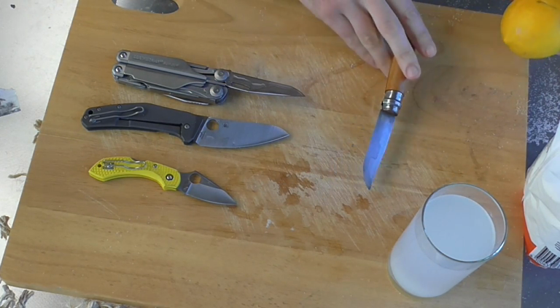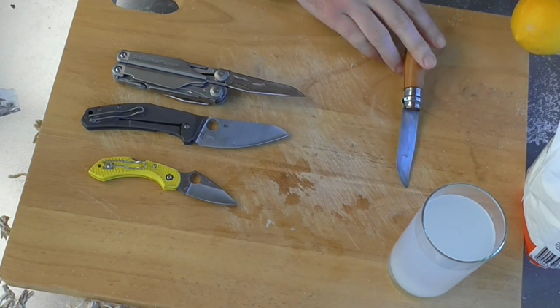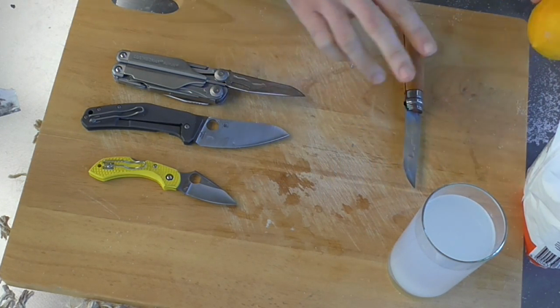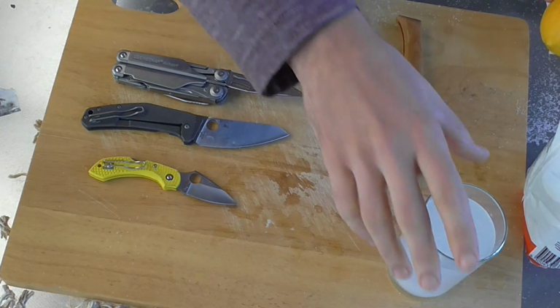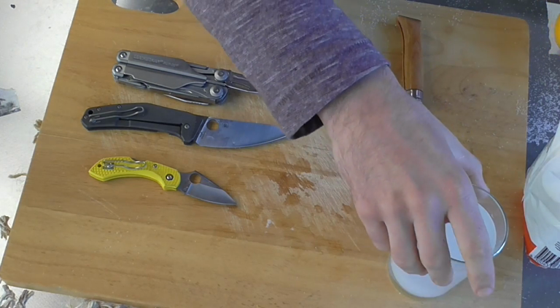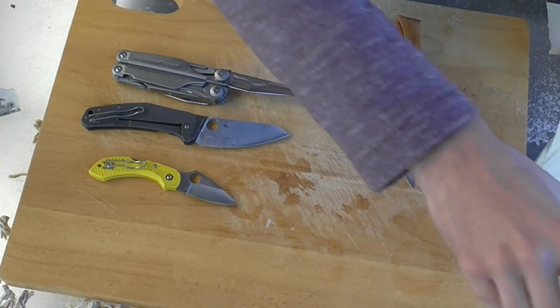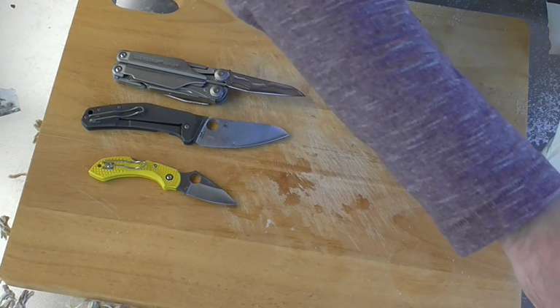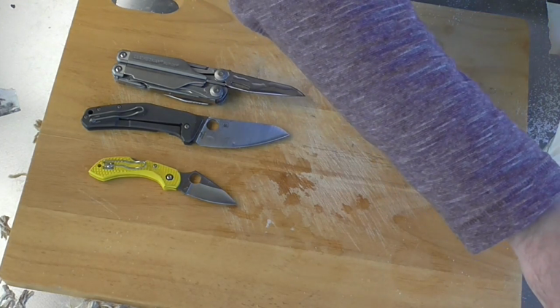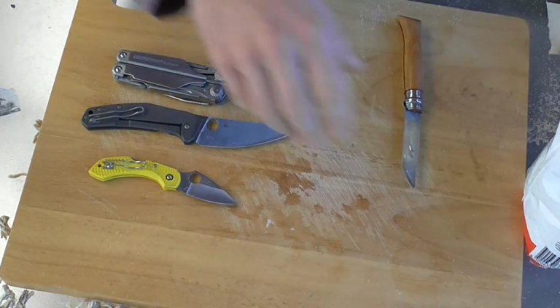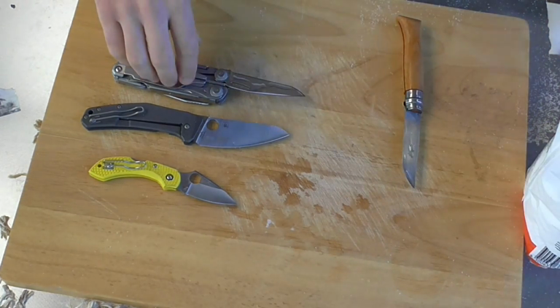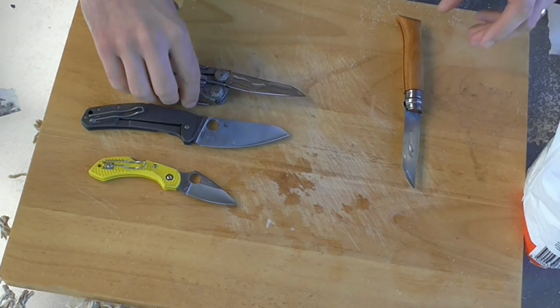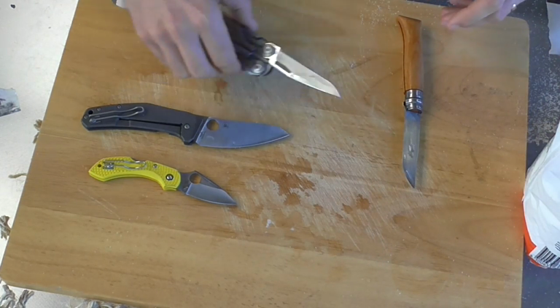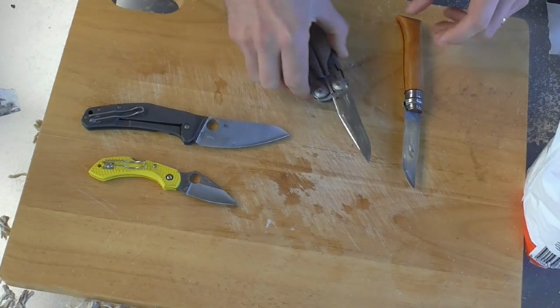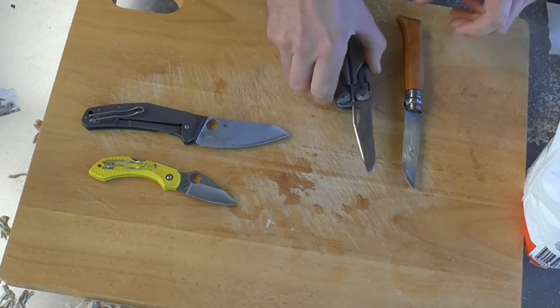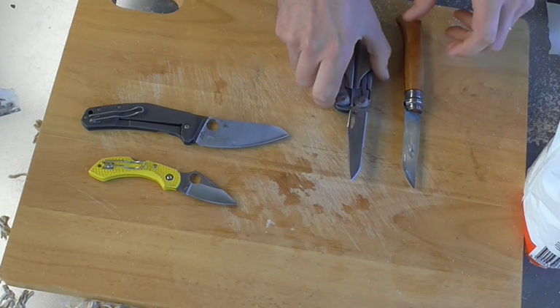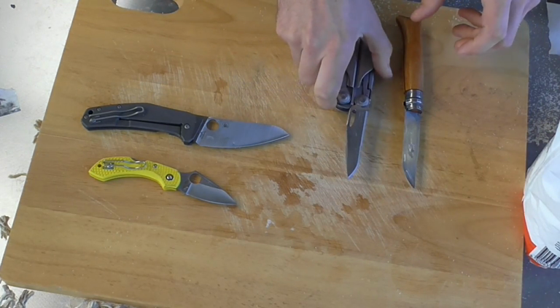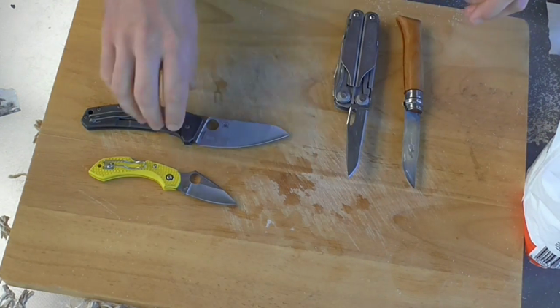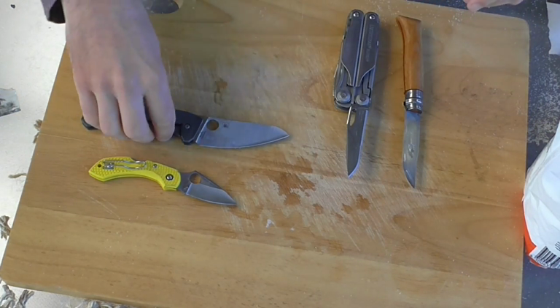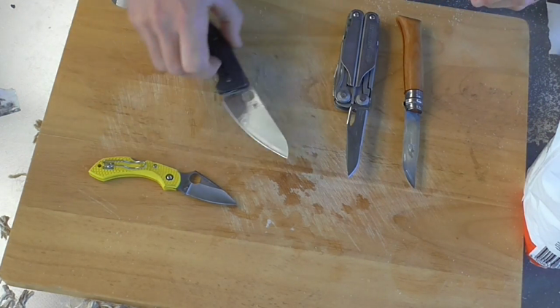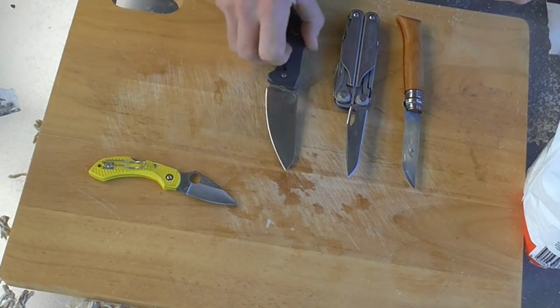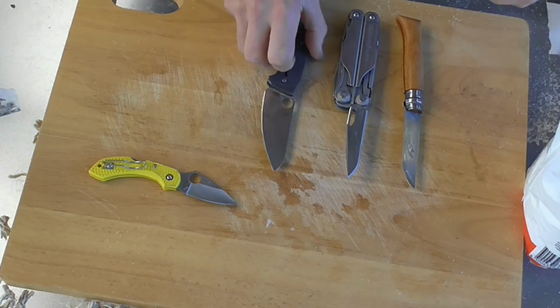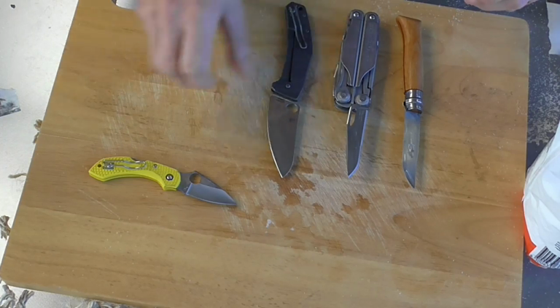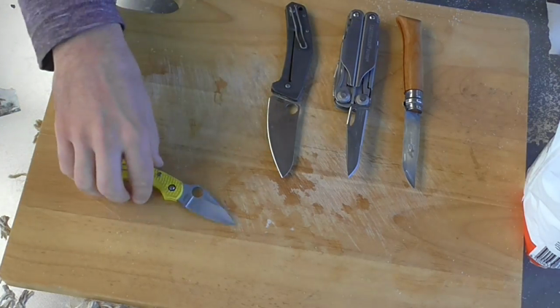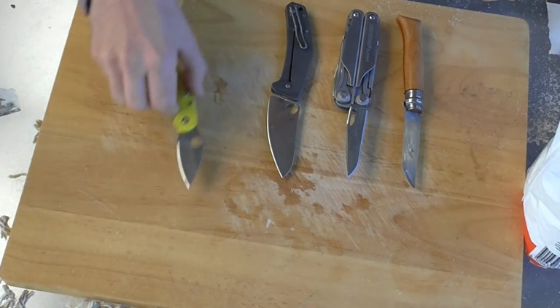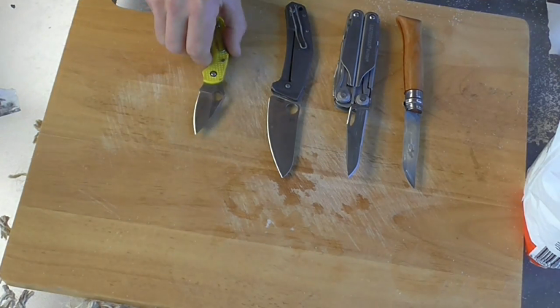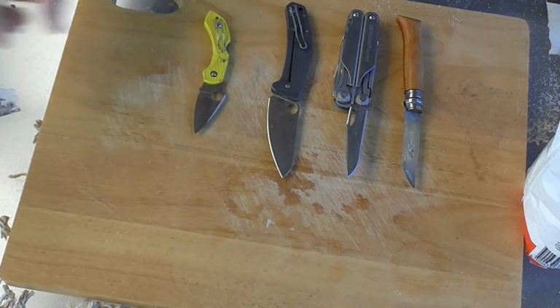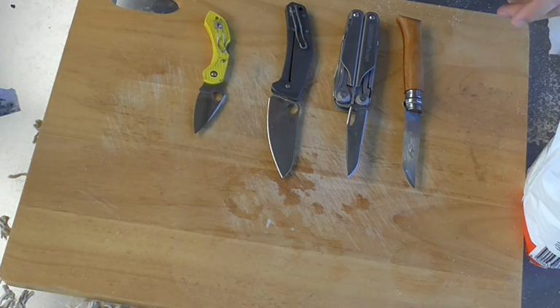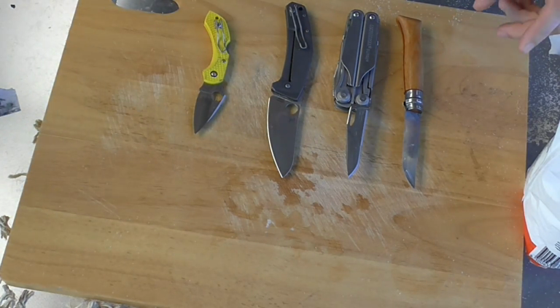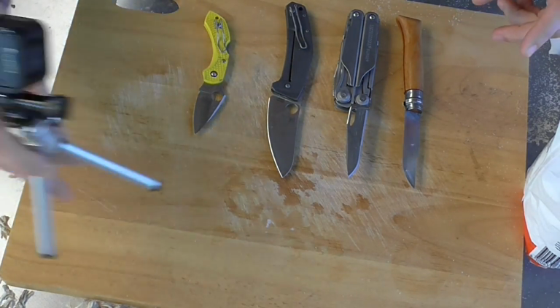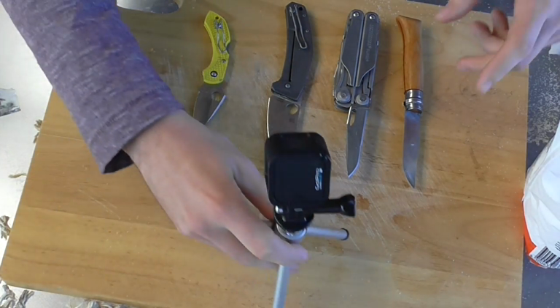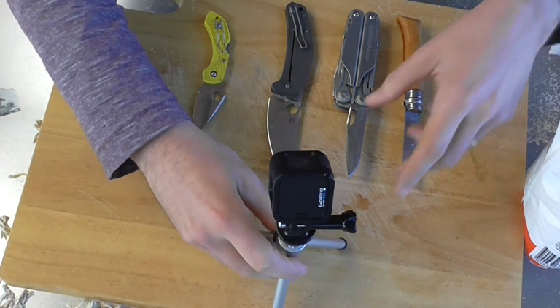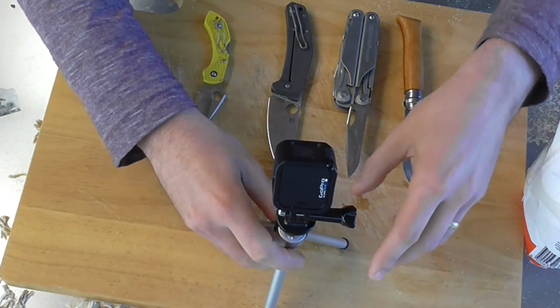Alrighty, so I'll line these up, and with the help of old mate GoPro, we'll be able to time-lapse this and see how they look.